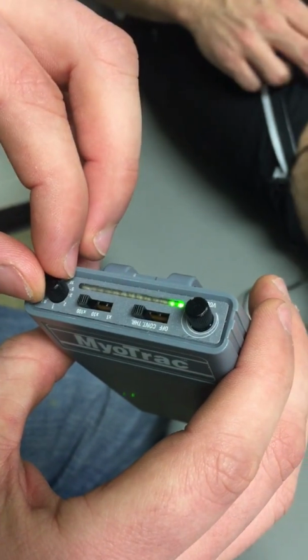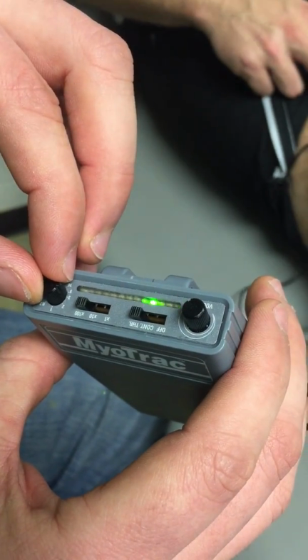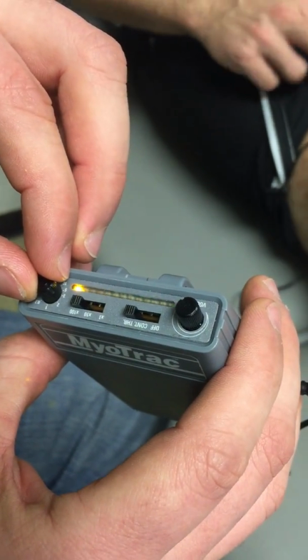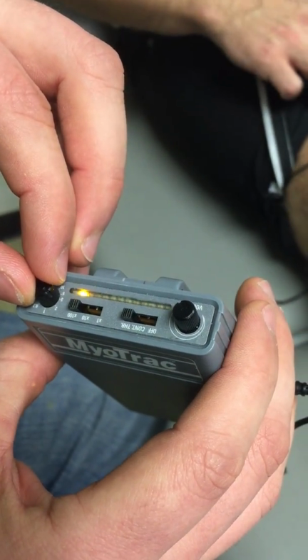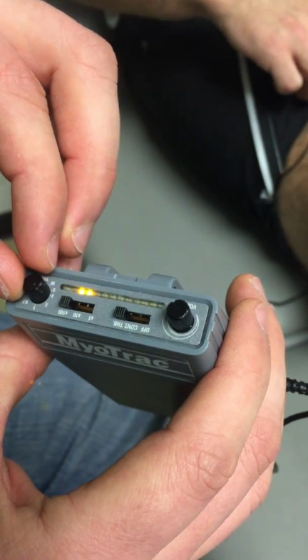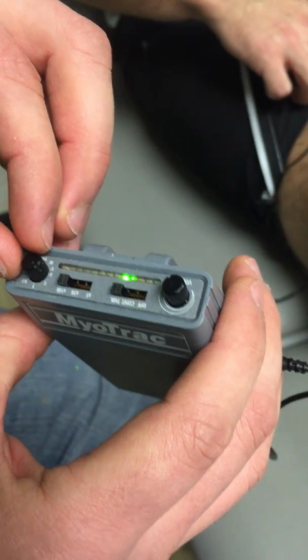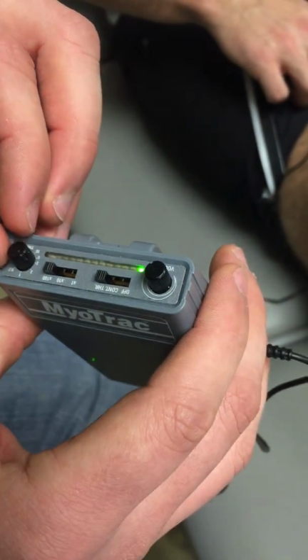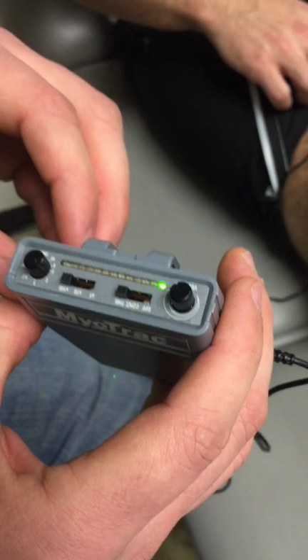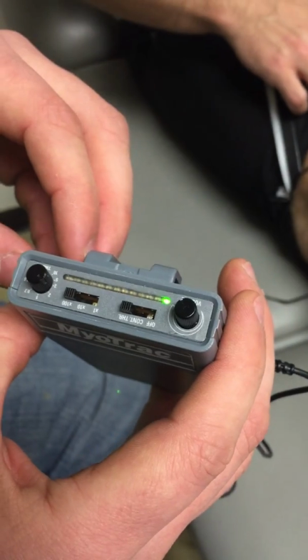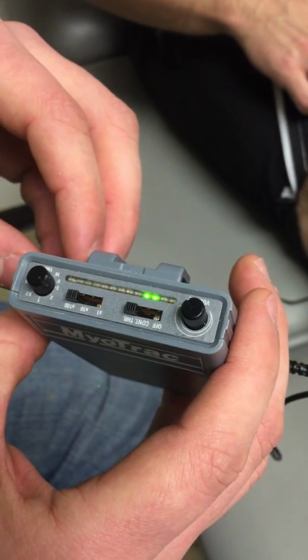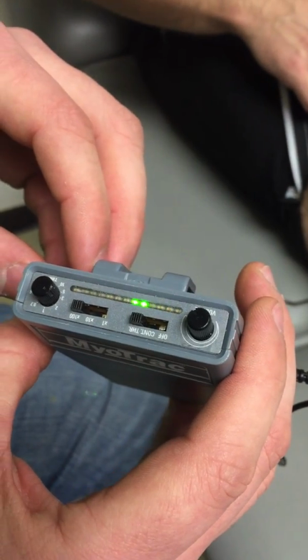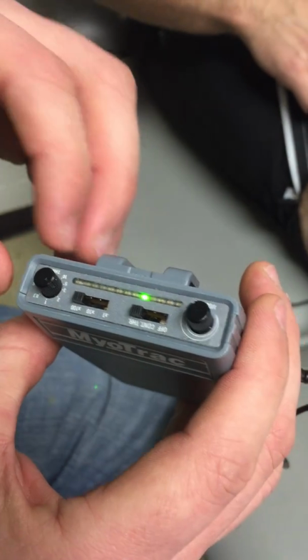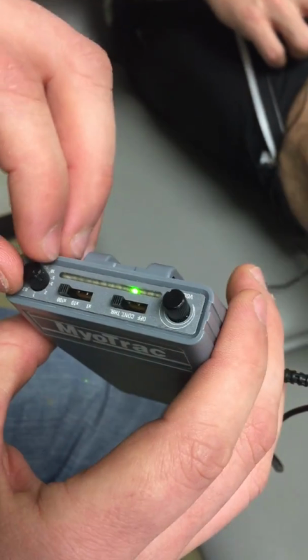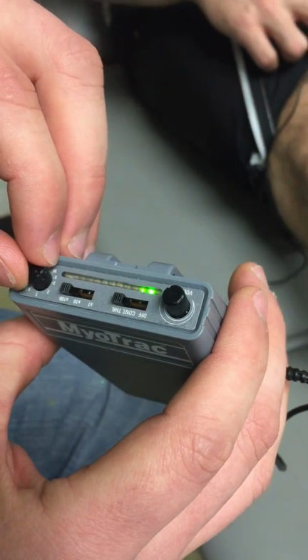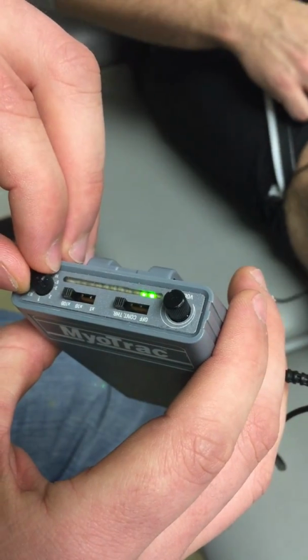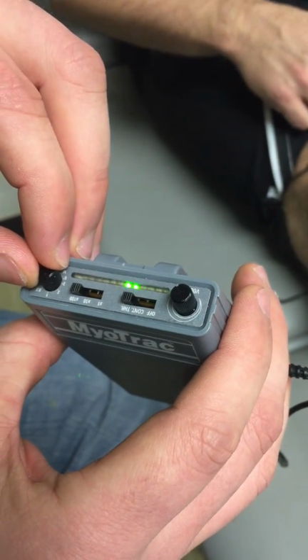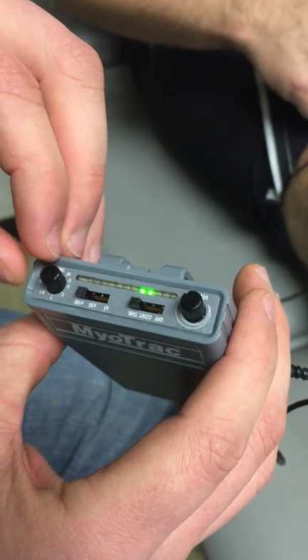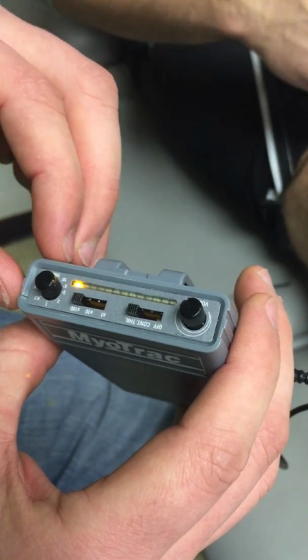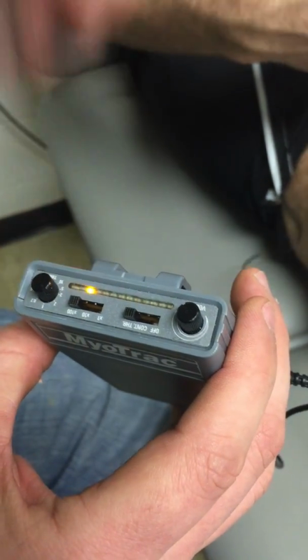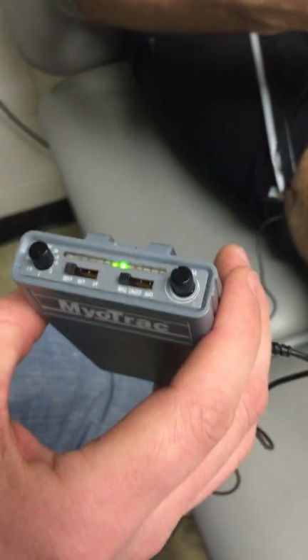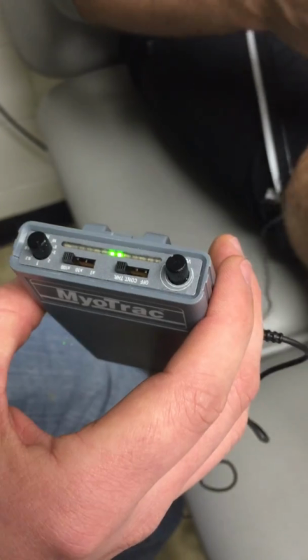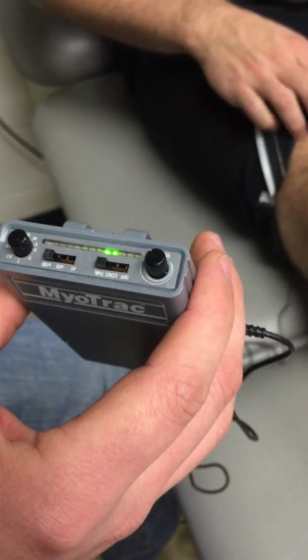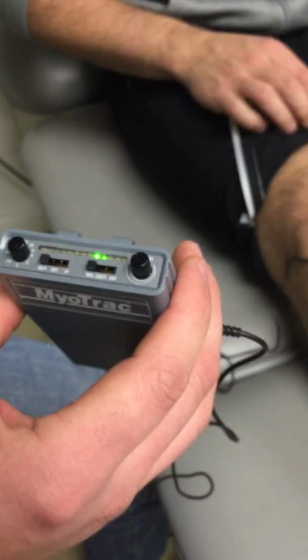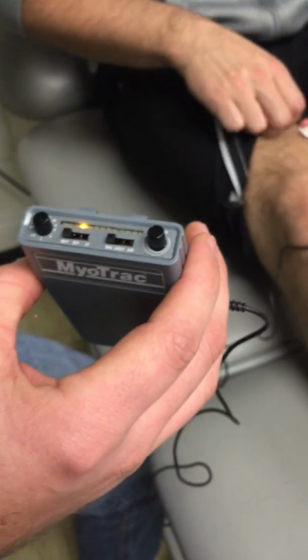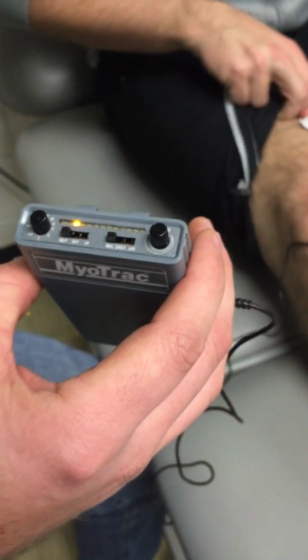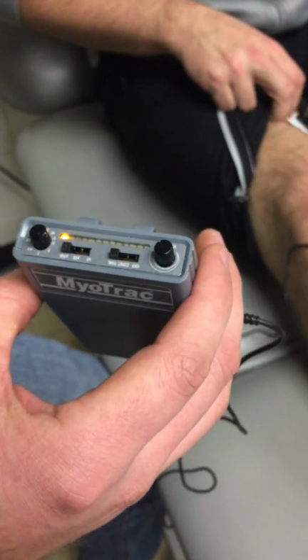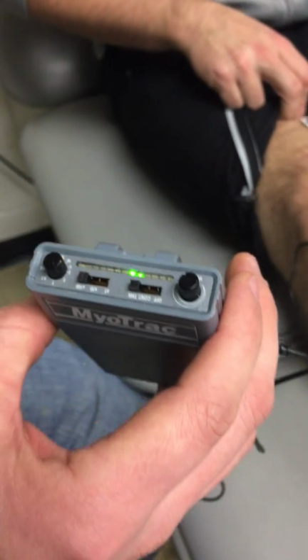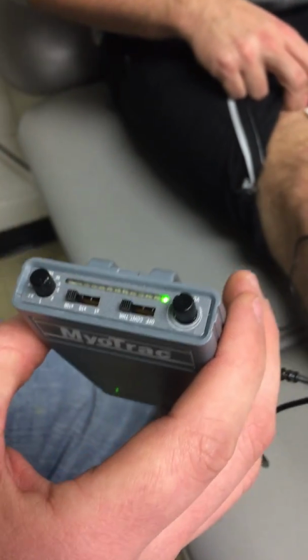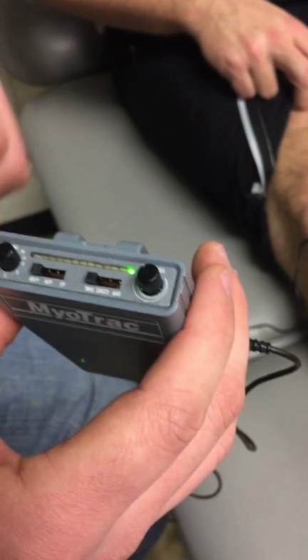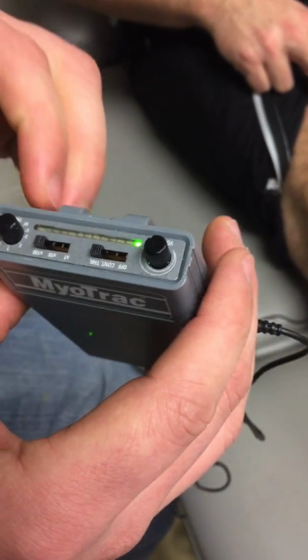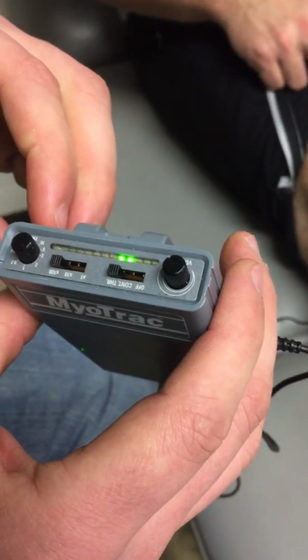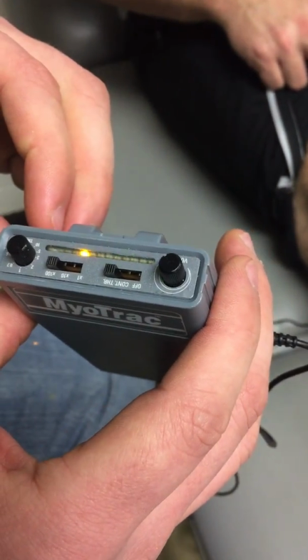Maybe he's not that strong today. We're going to turn that down and go again. He got weaker today, so we're going to go down to 200. Go ahead and contract.